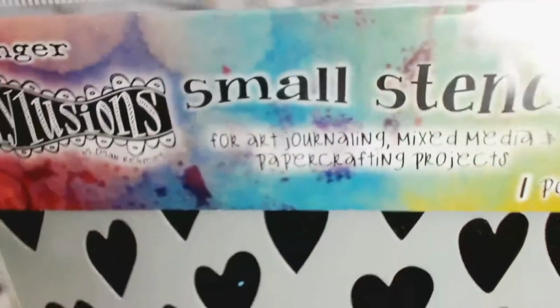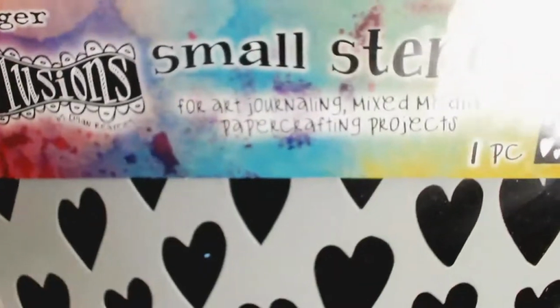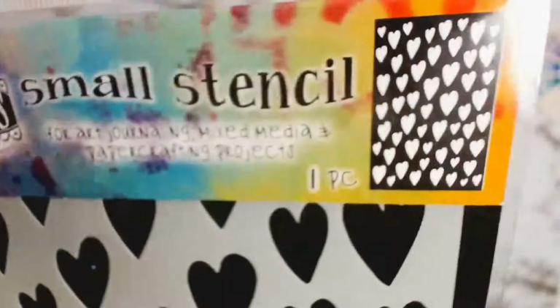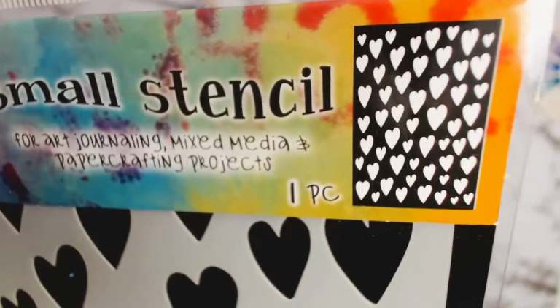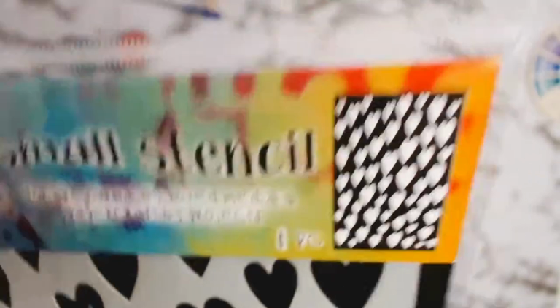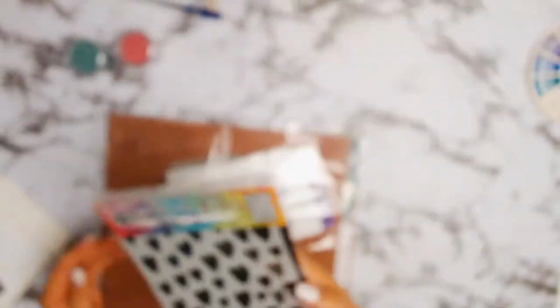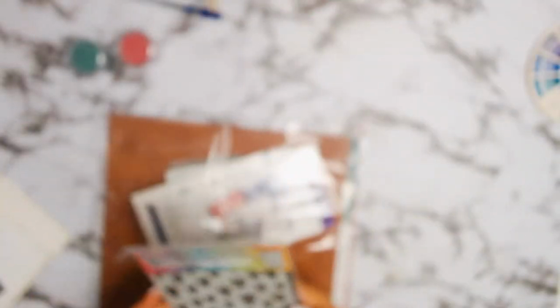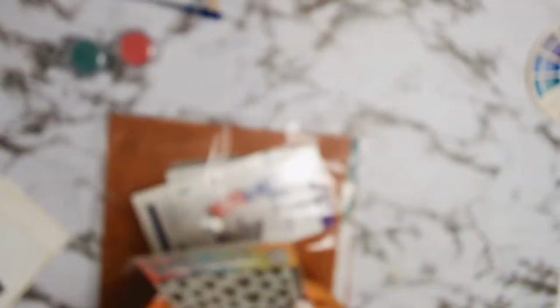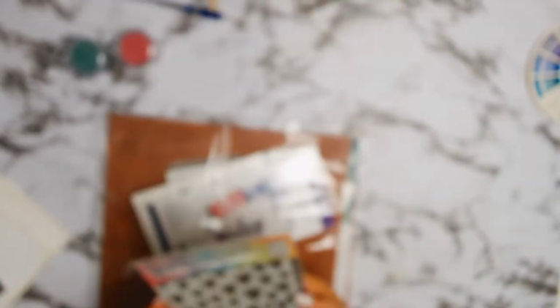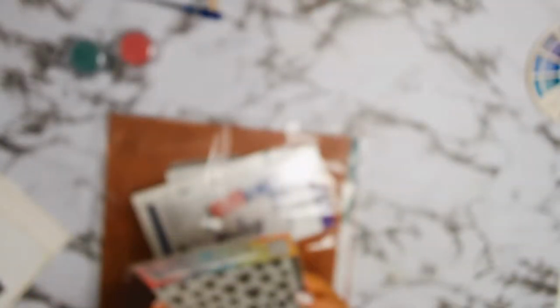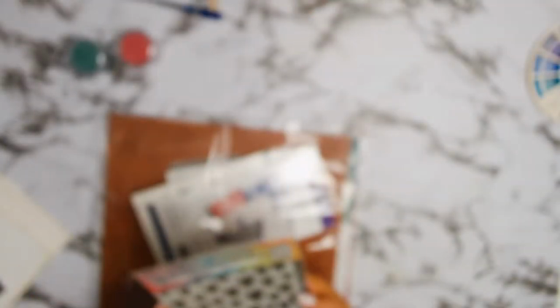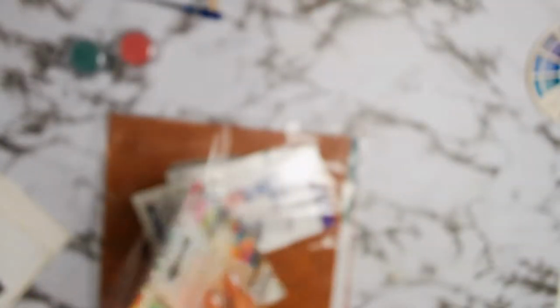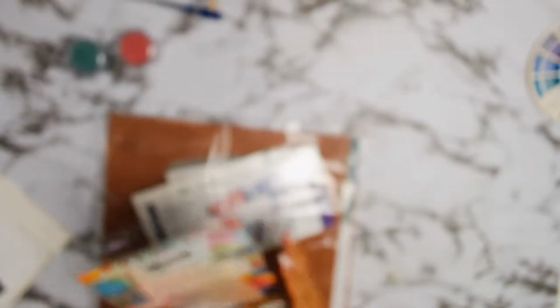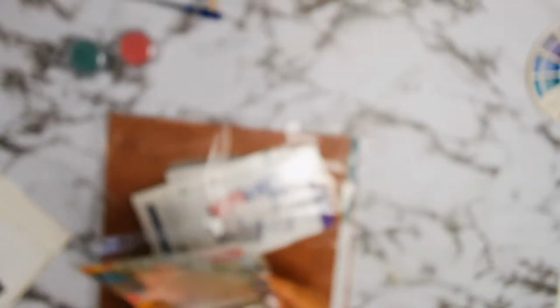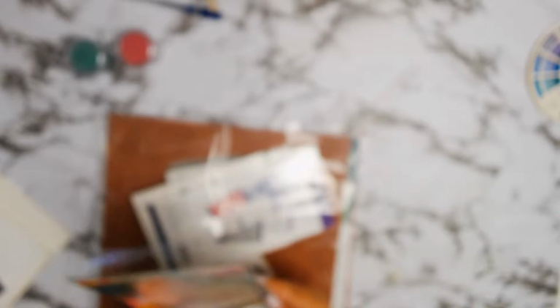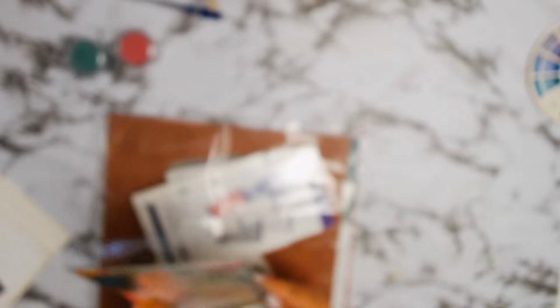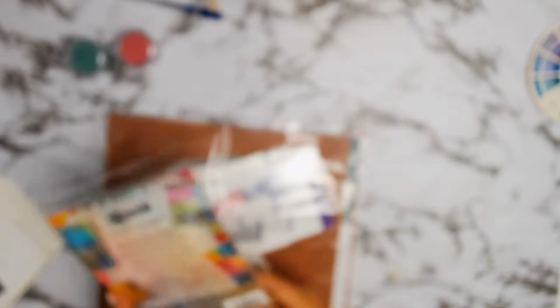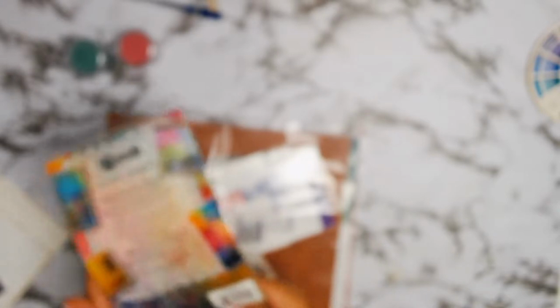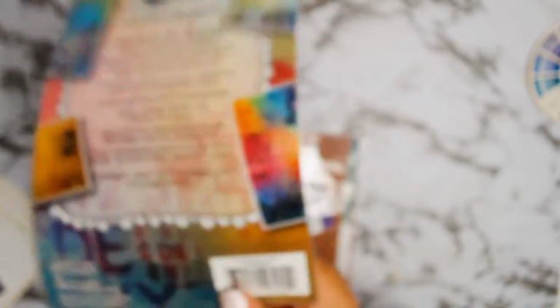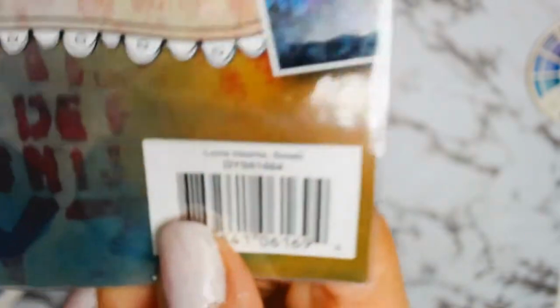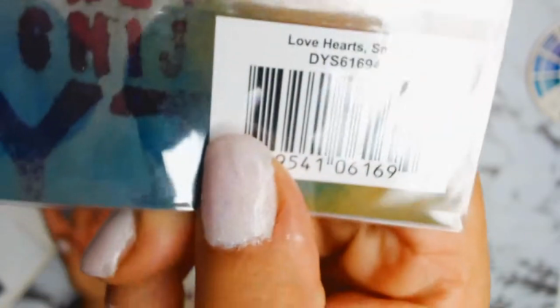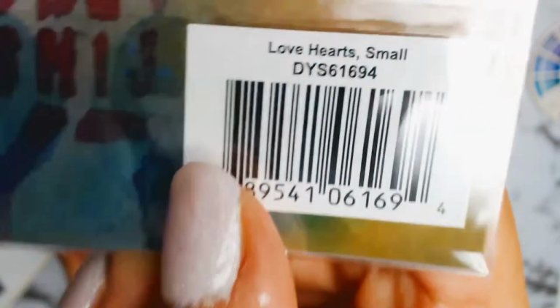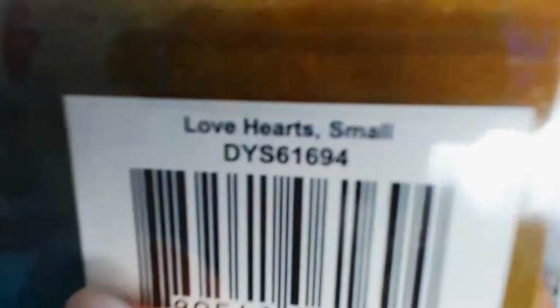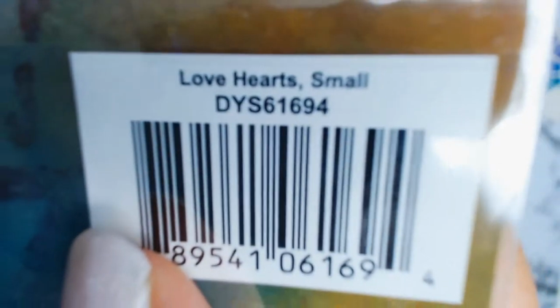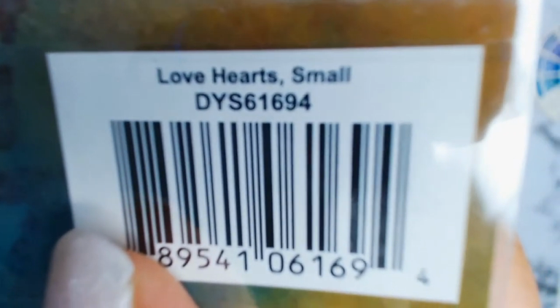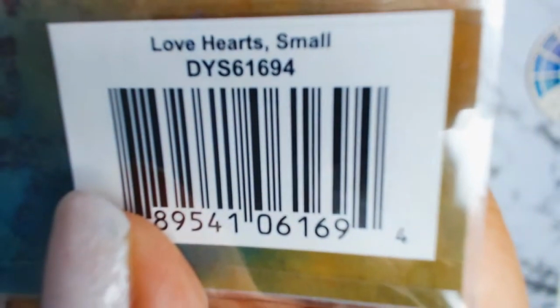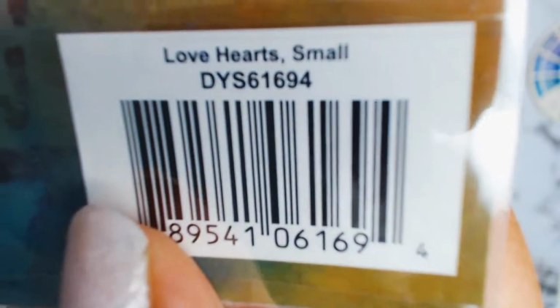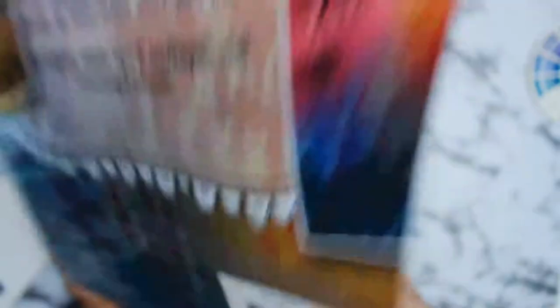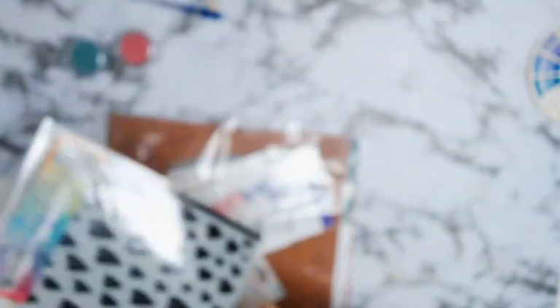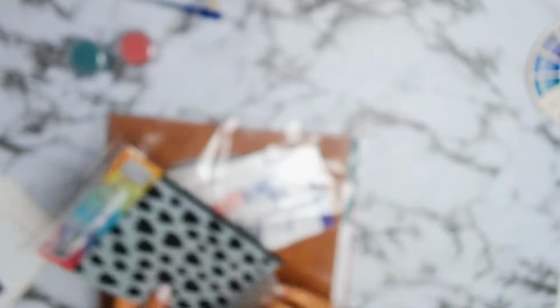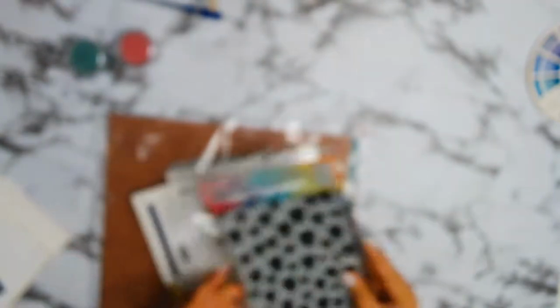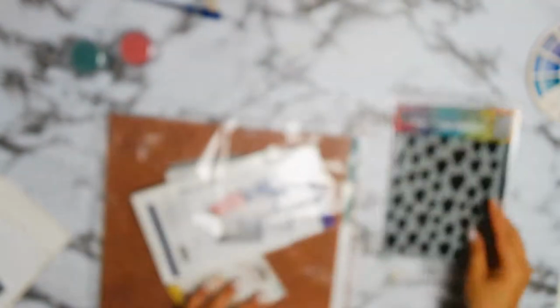My next product is a stencil from Do Dilusions and it's called Love Heart Small. I absolutely love this stencil — I cannot wait to use it.